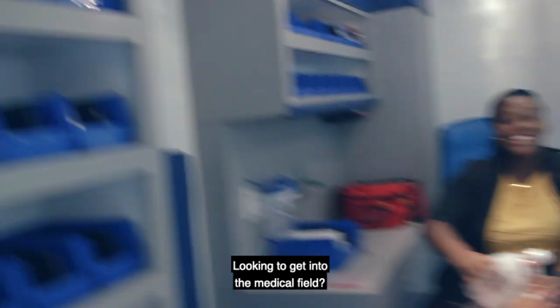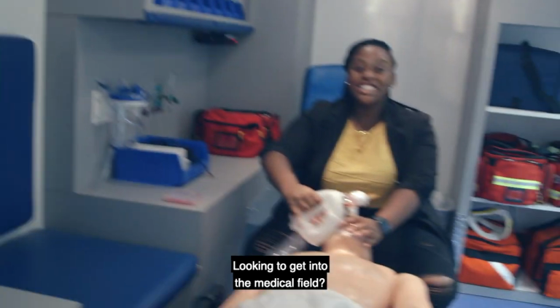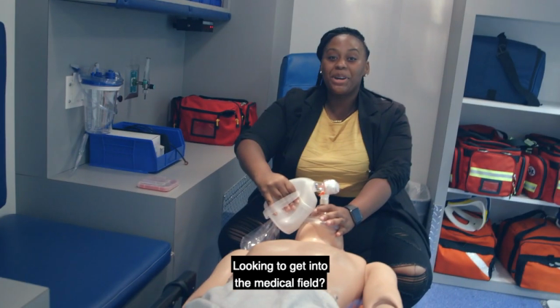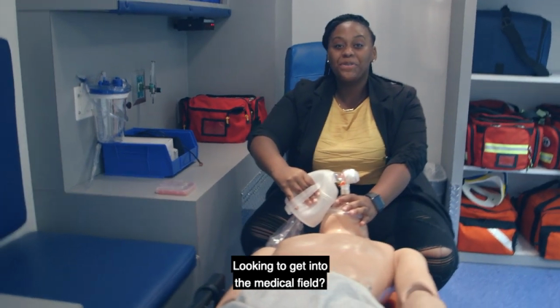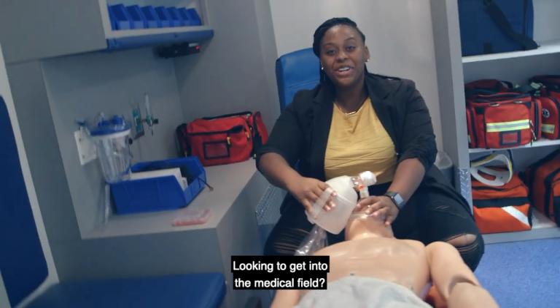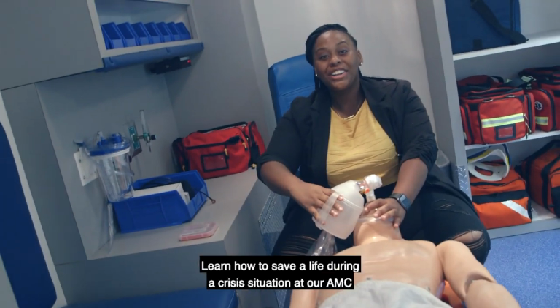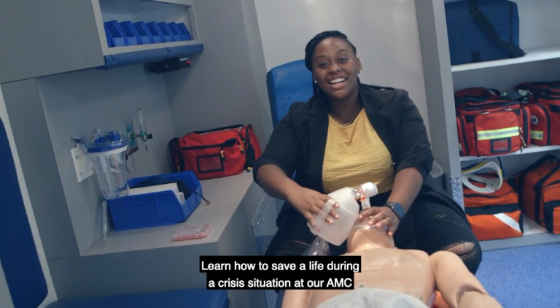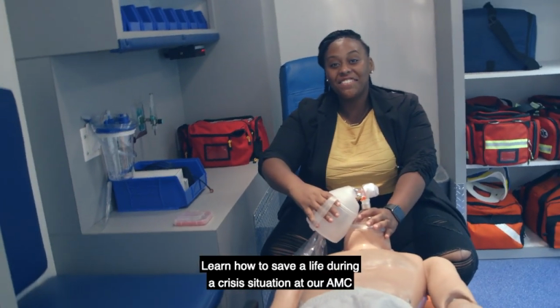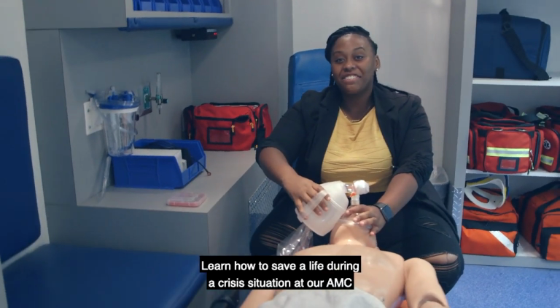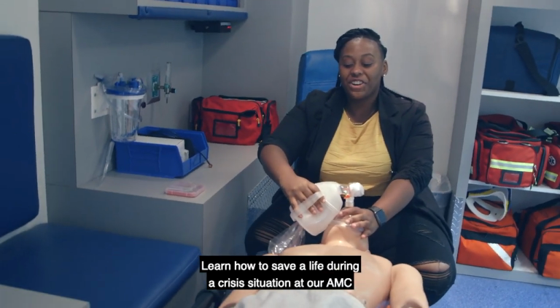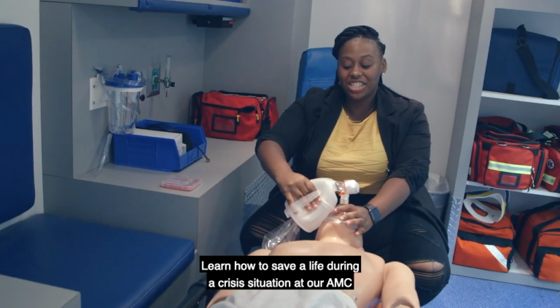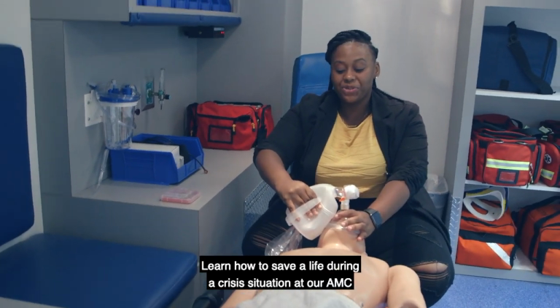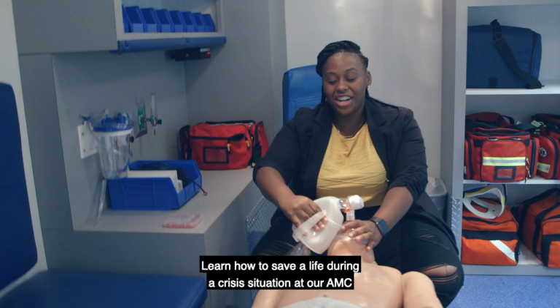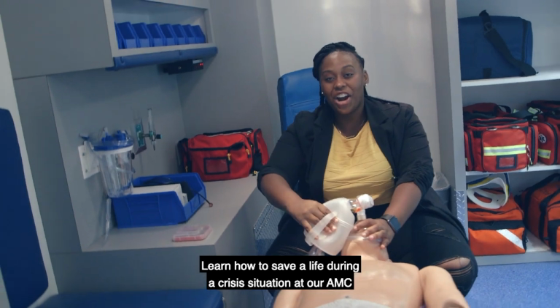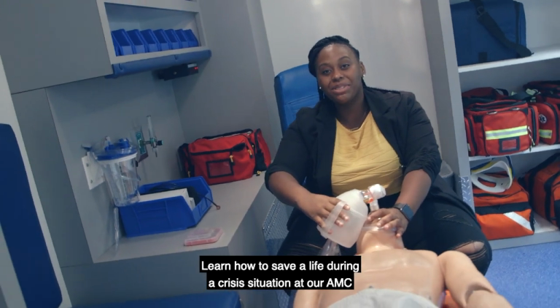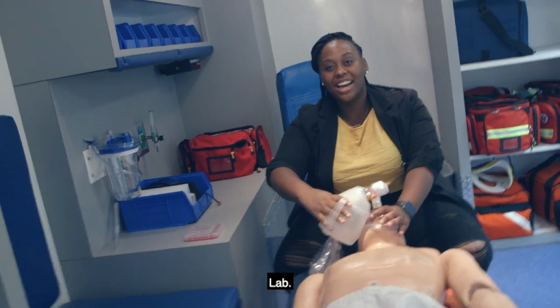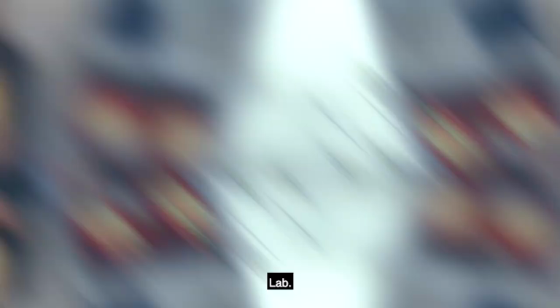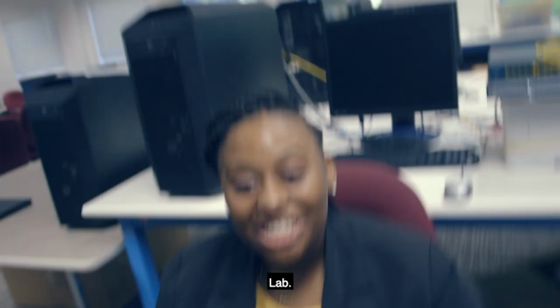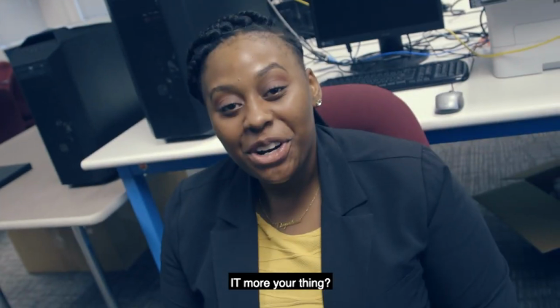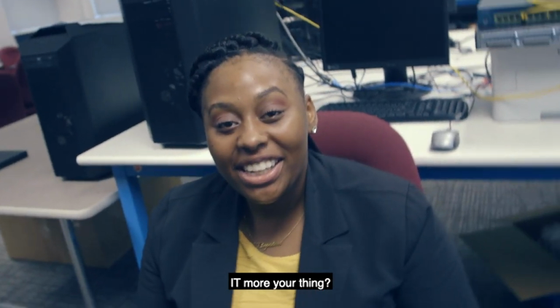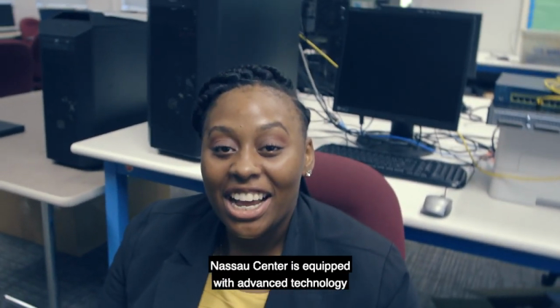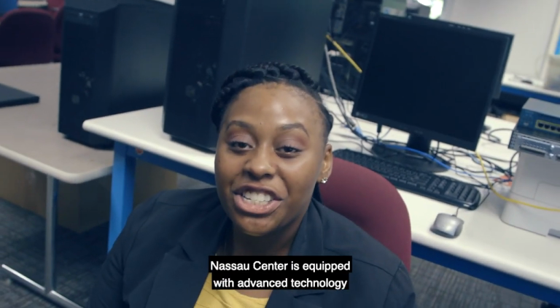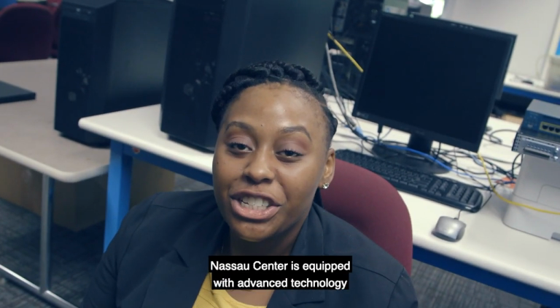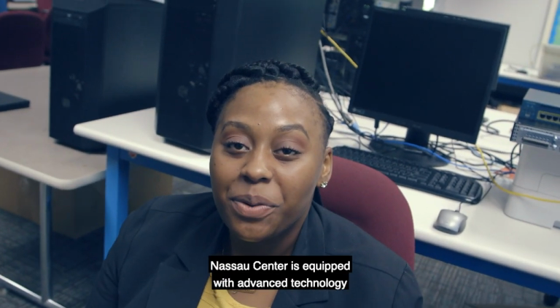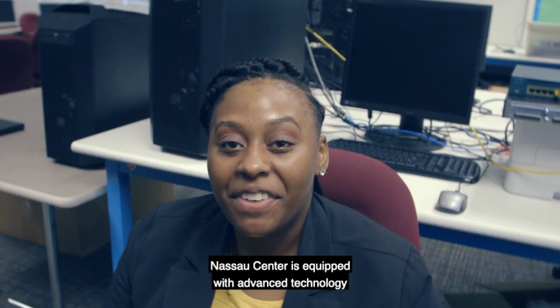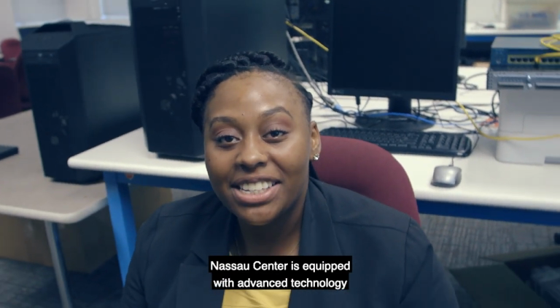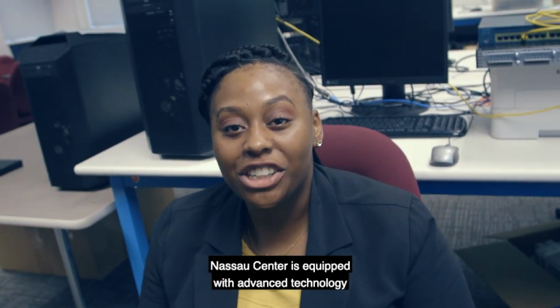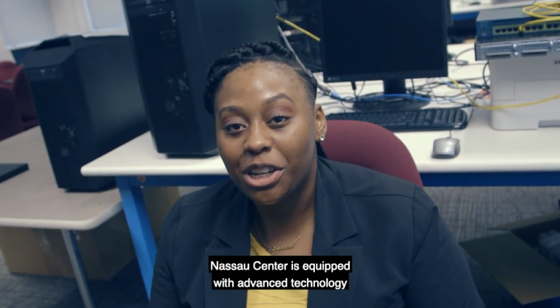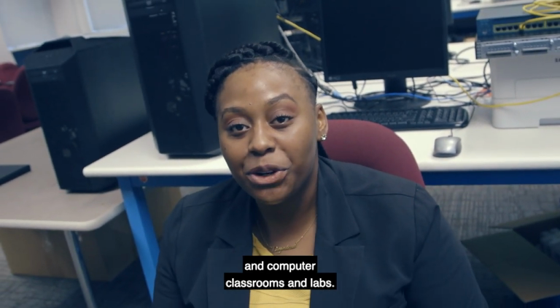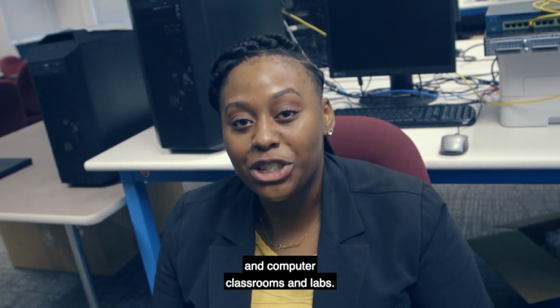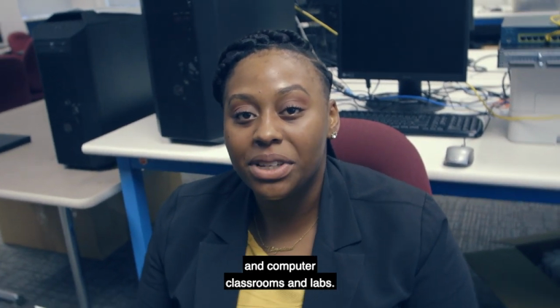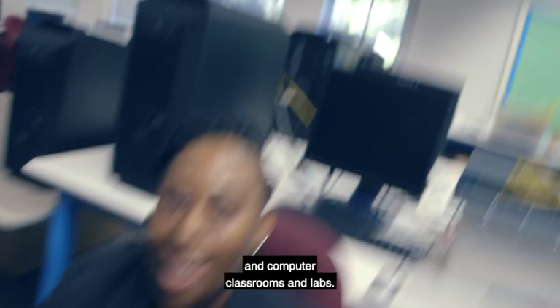Looking to get into the medical field? Learn how to save a life during a crisis situation at the RAMT Lab. Nassau Center is equipped with advanced technology and computer classrooms and labs.